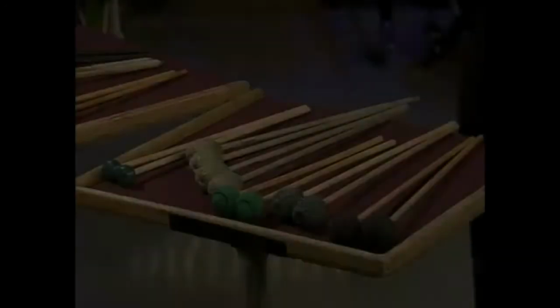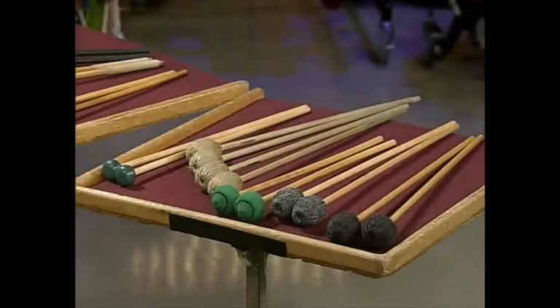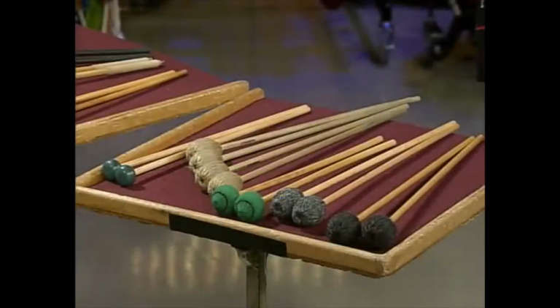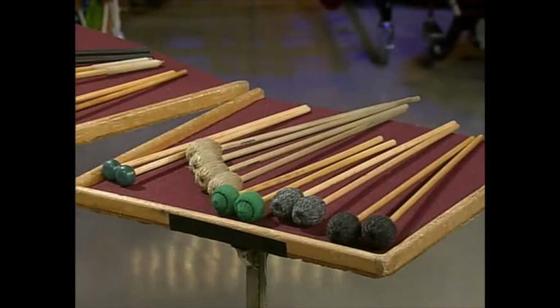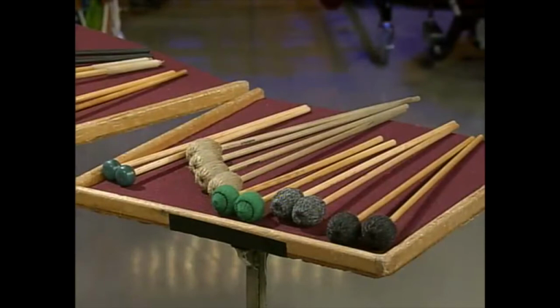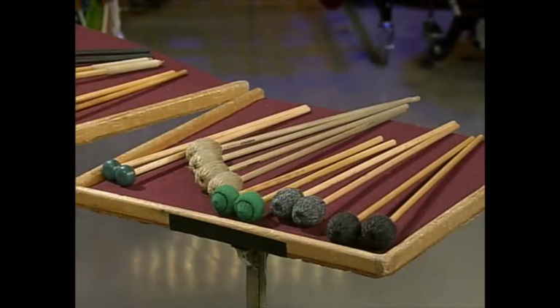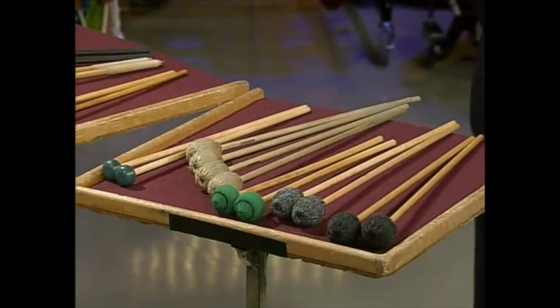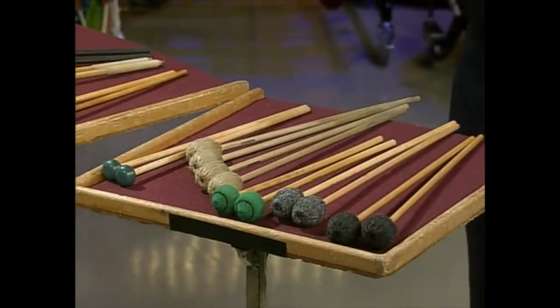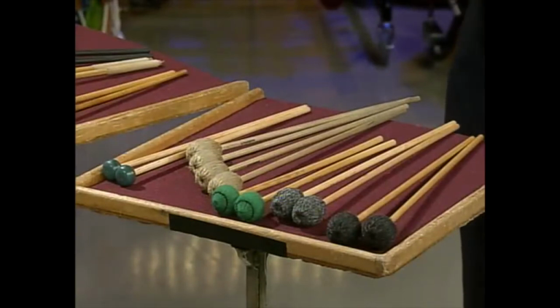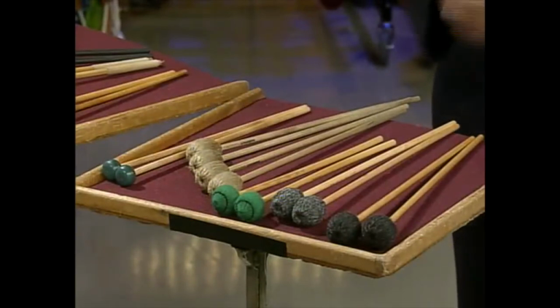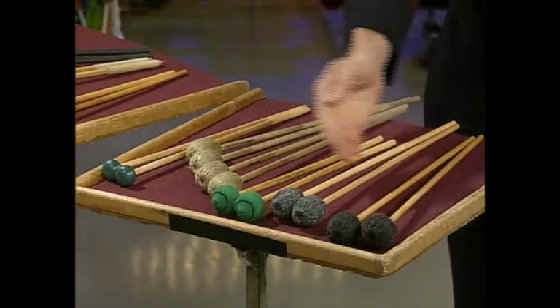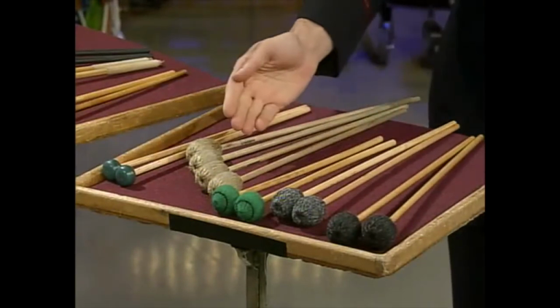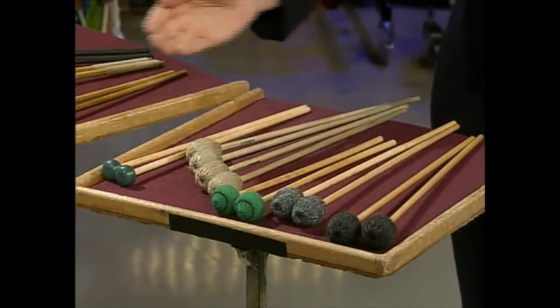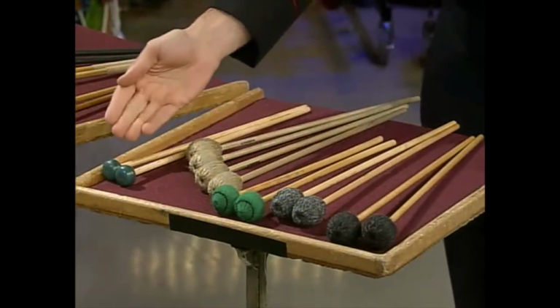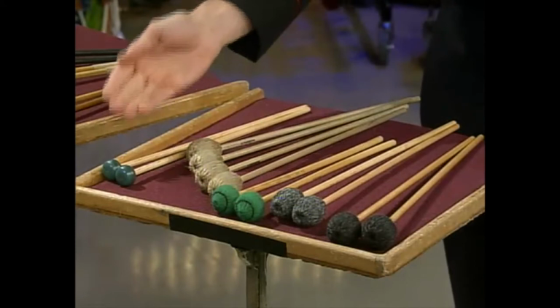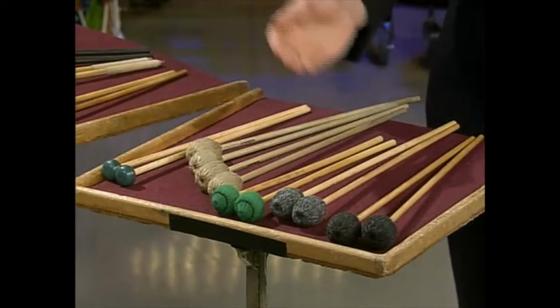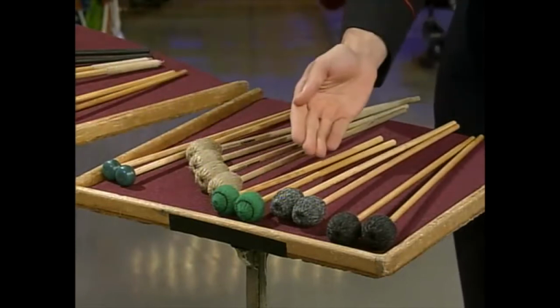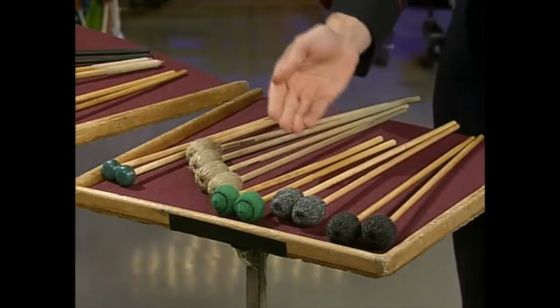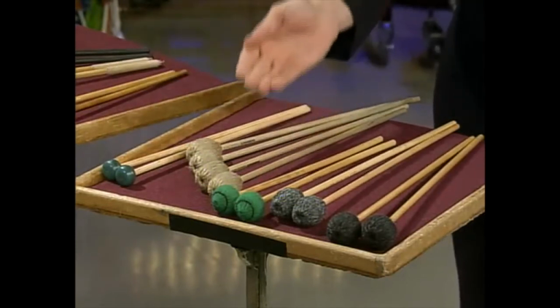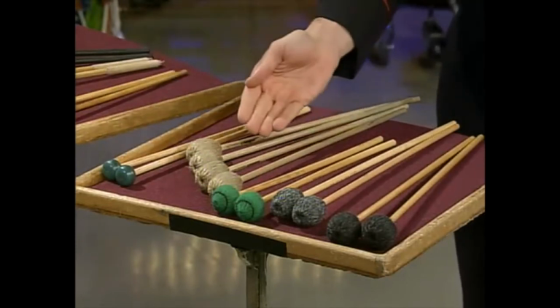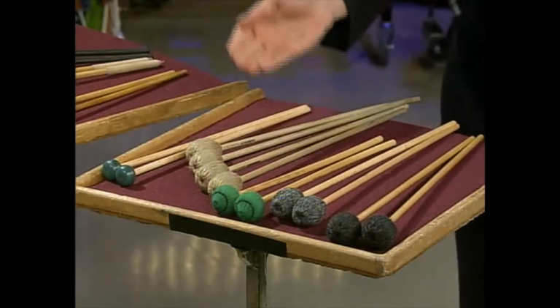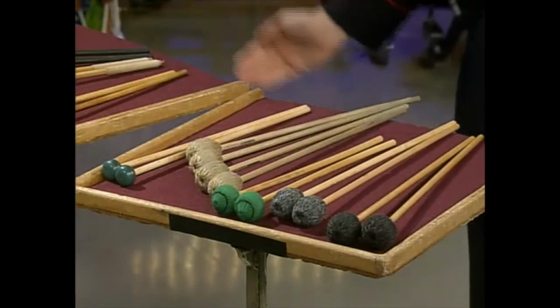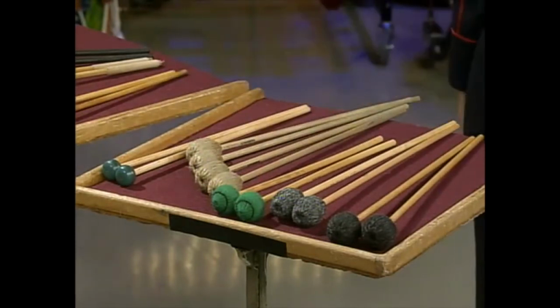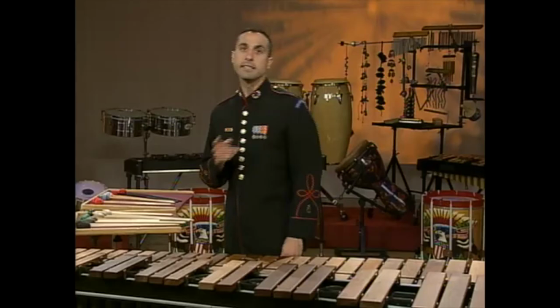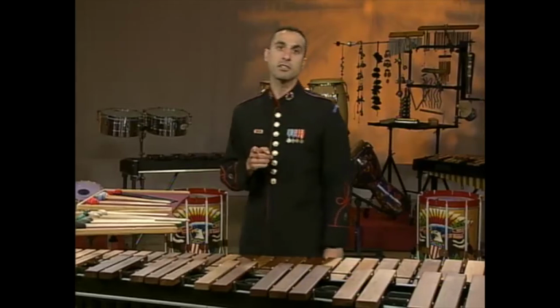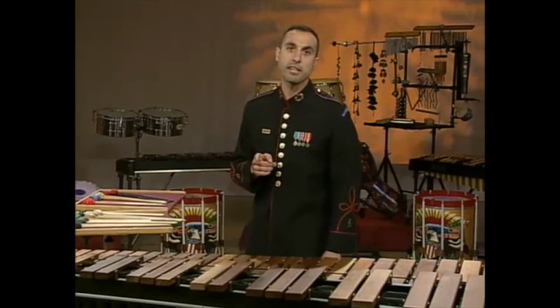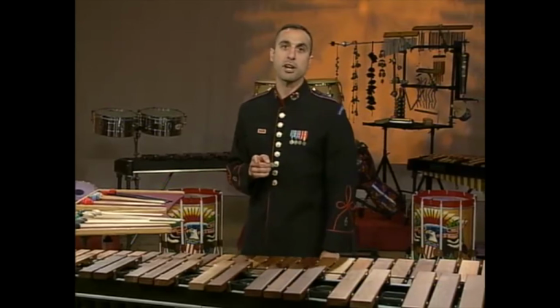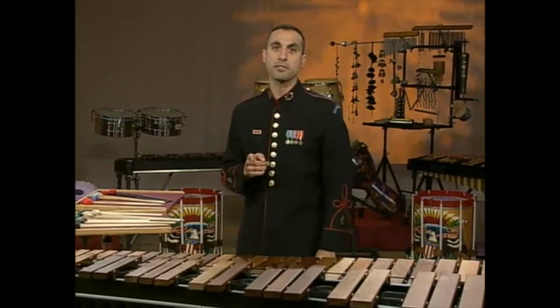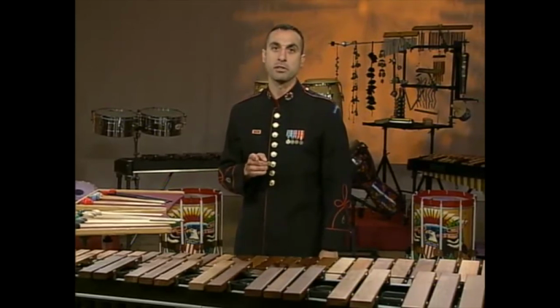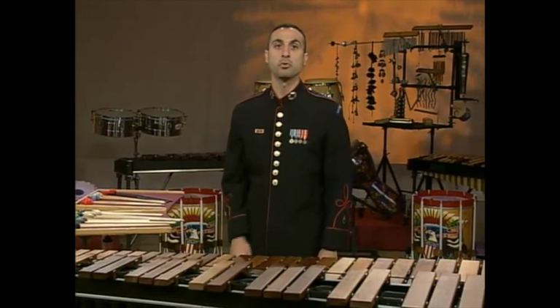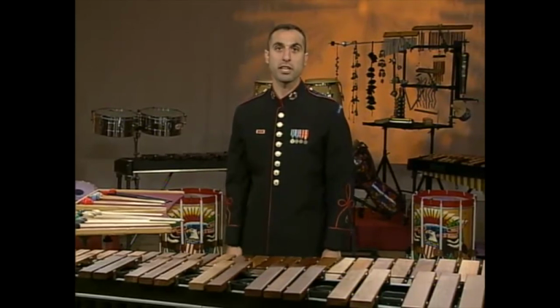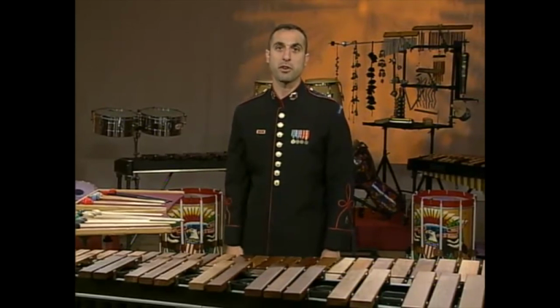Most of our mallet choices for the marimba are going to consist of varying grades of yarn or rubber, and the shaft is generally either rattan or birch. Never use plastic or brass mallets on the marimba — you will damage the bars.